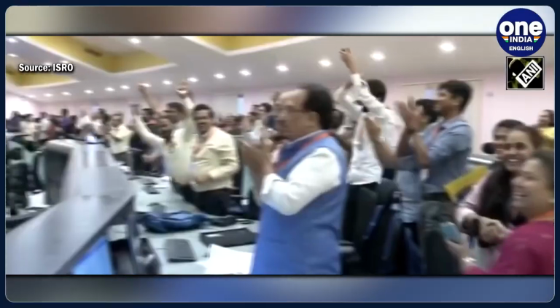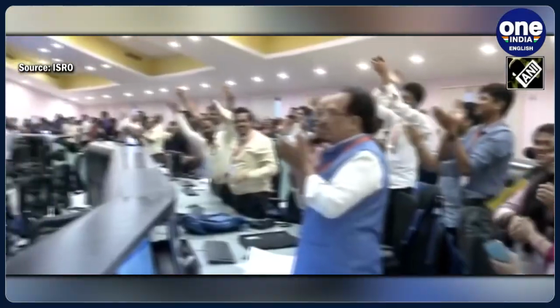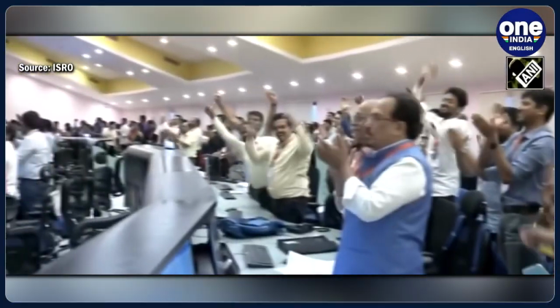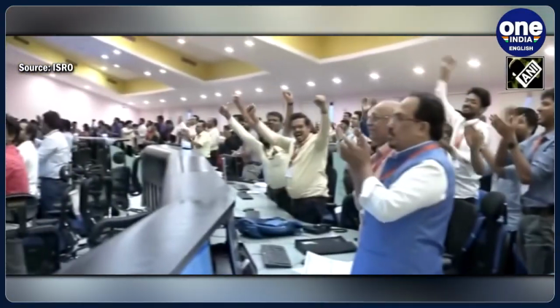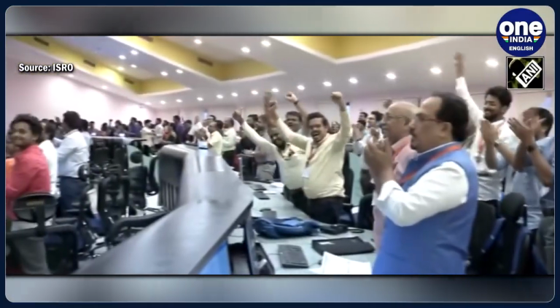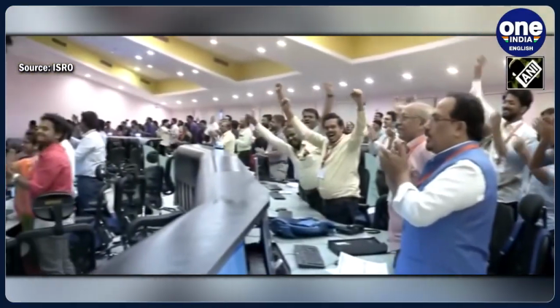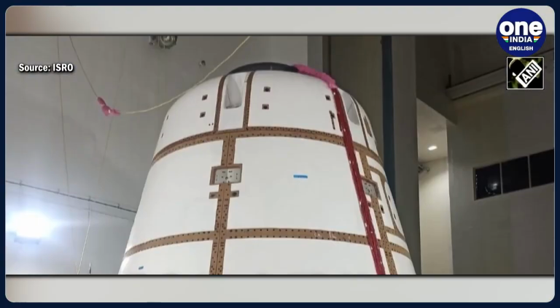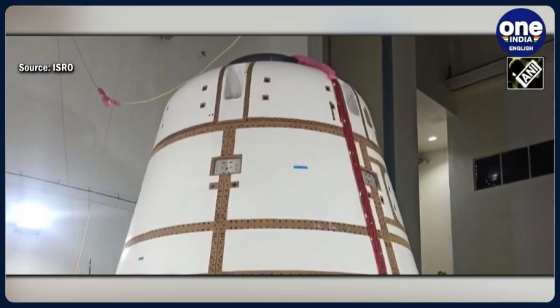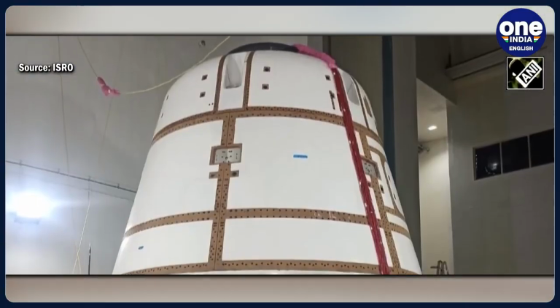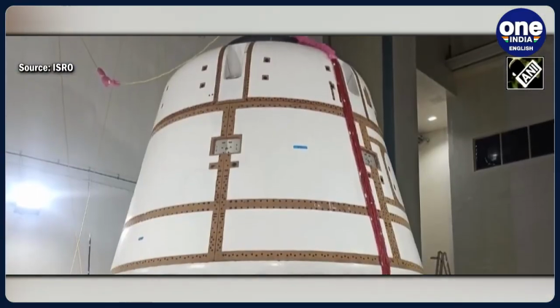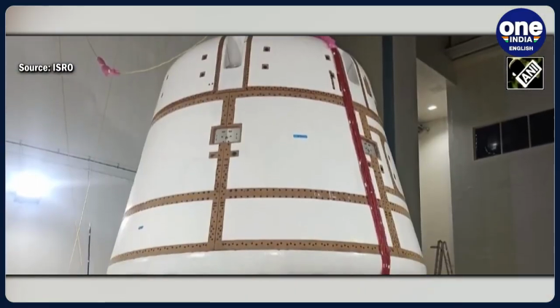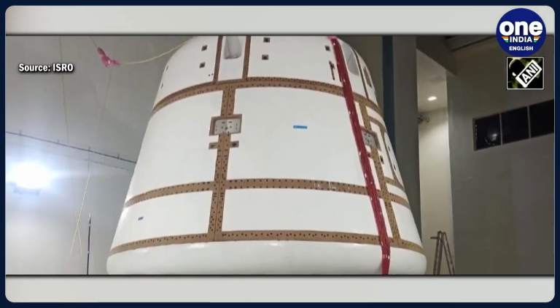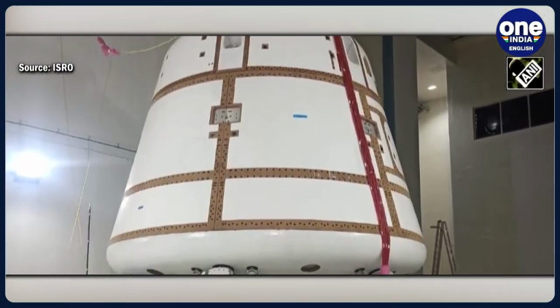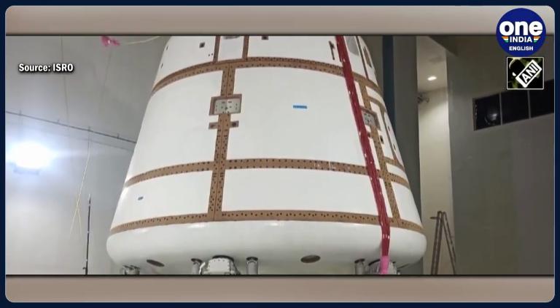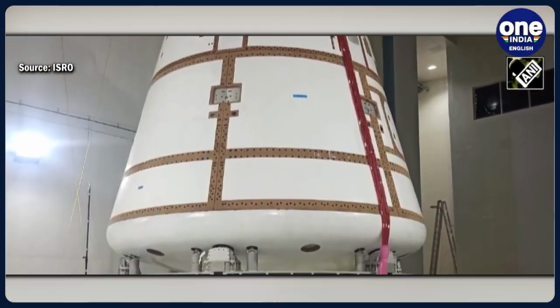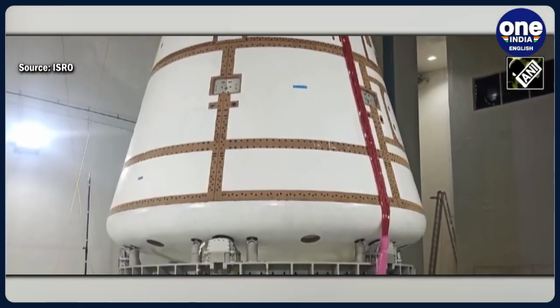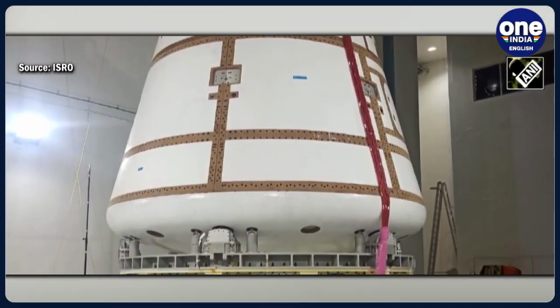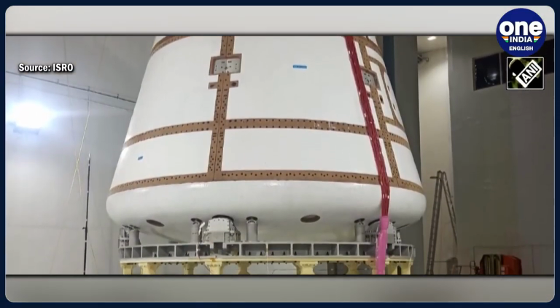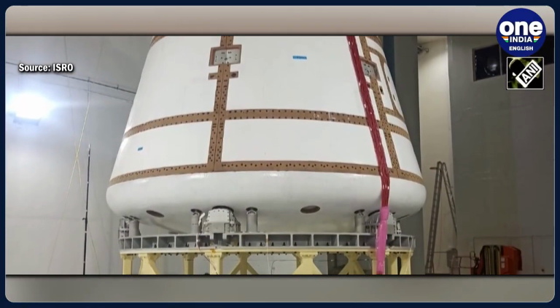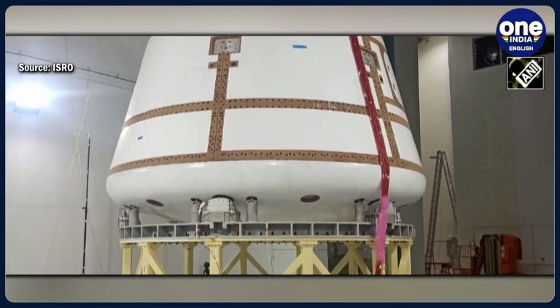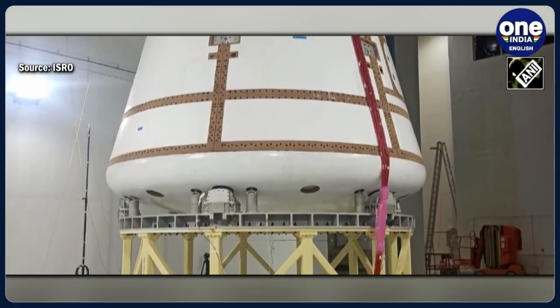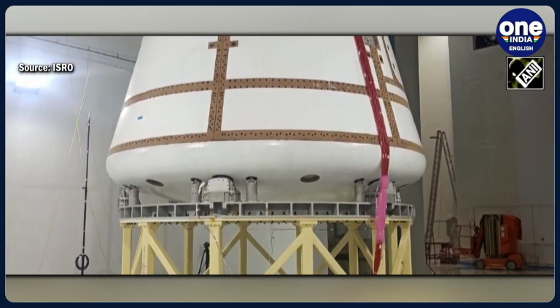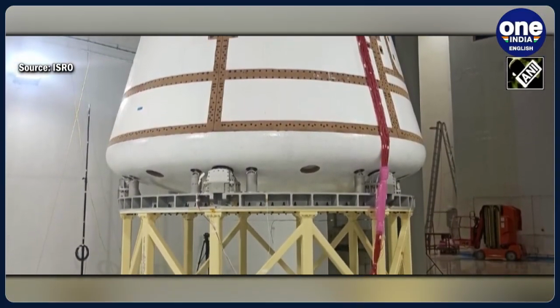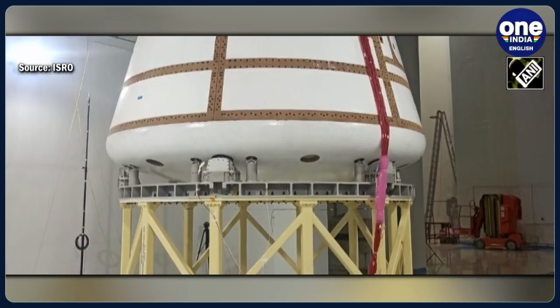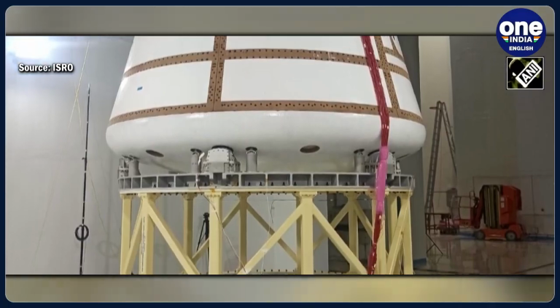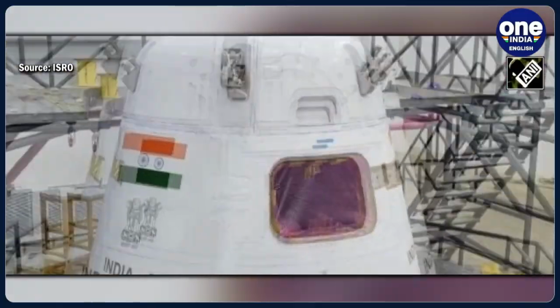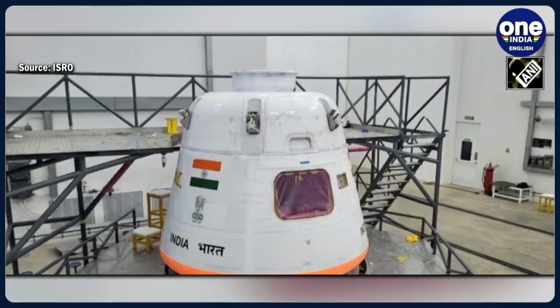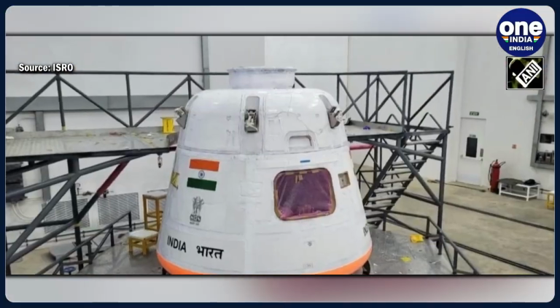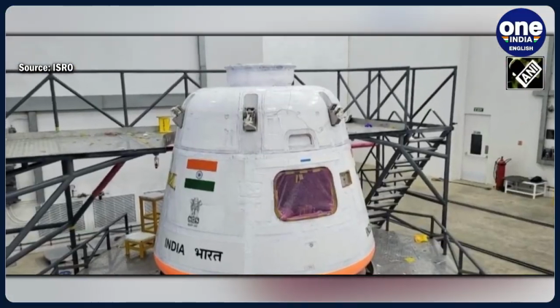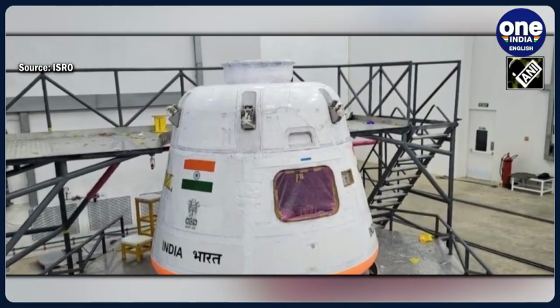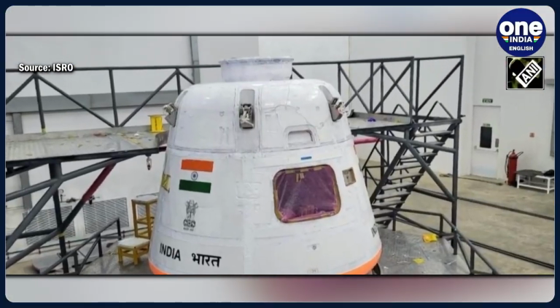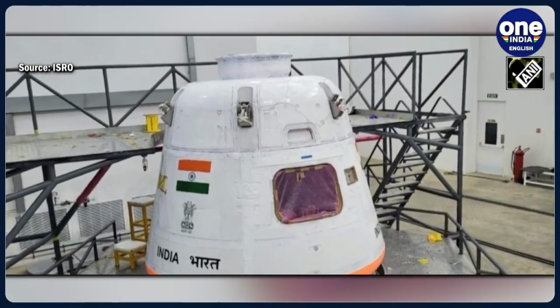With these achievements, ISRO is inching closer to realizing its ambitious Gaganyaan human spaceflight missions, showcasing India's prowess in space exploration.